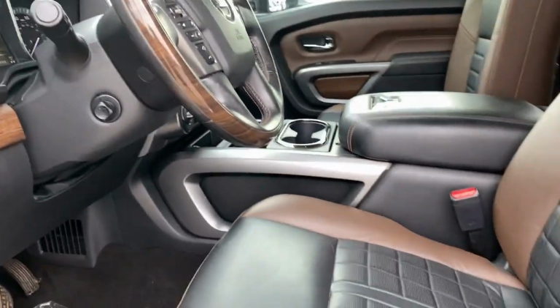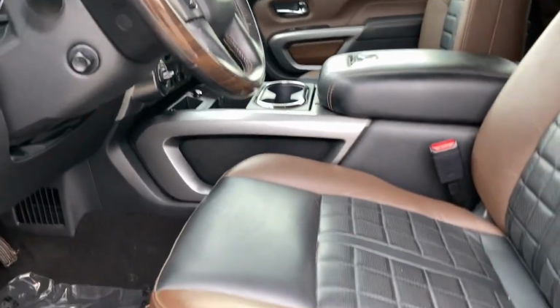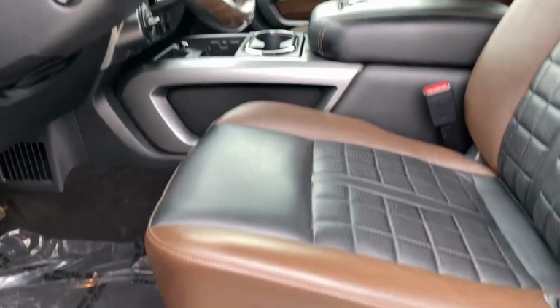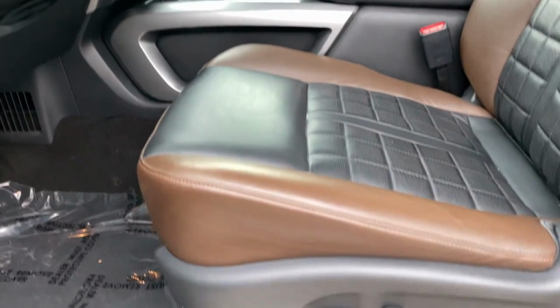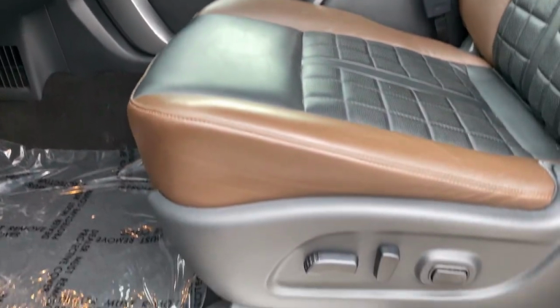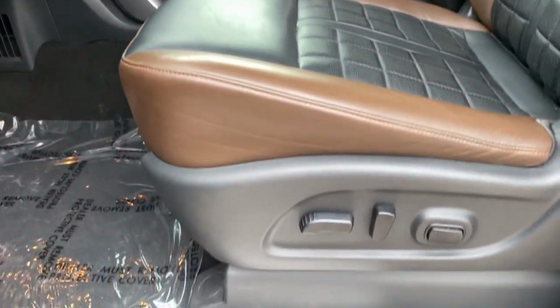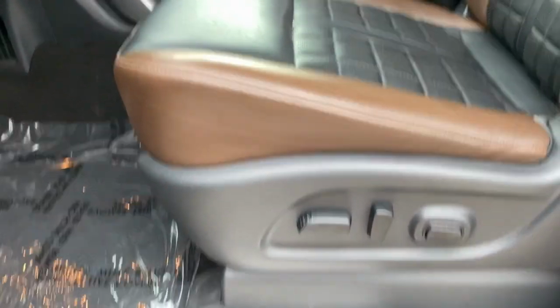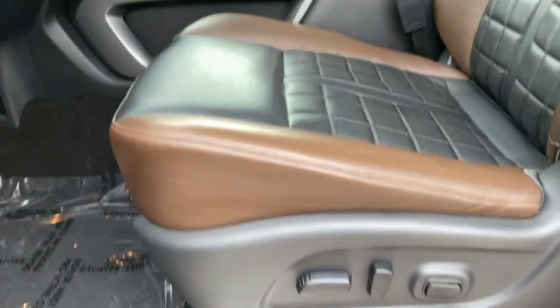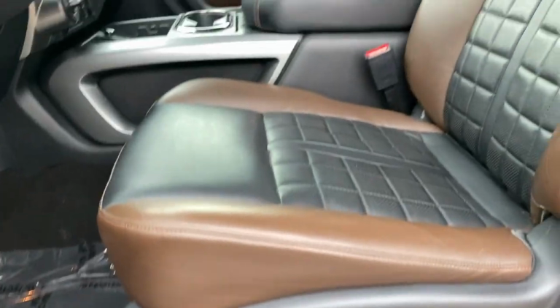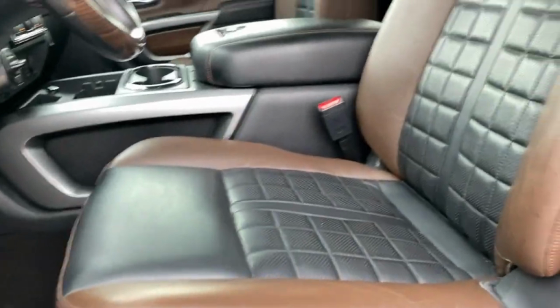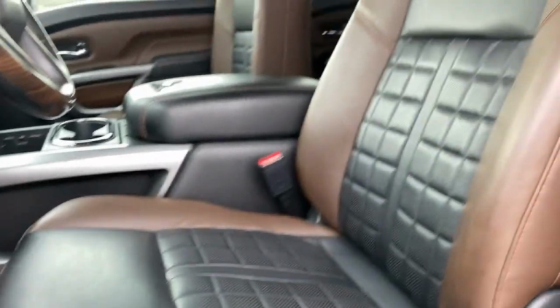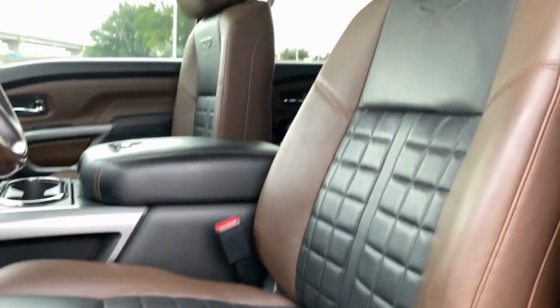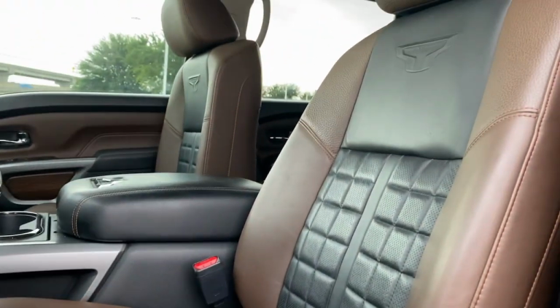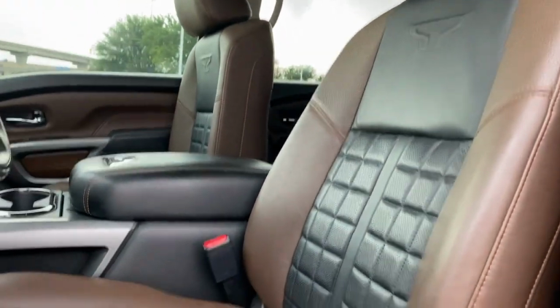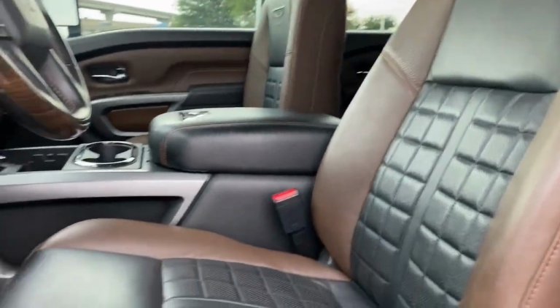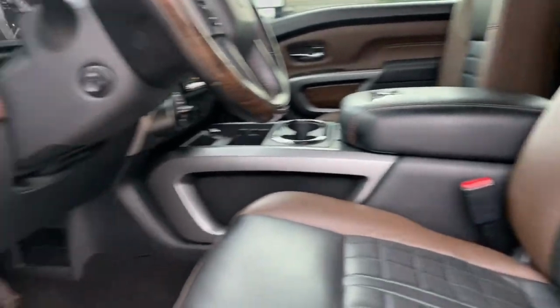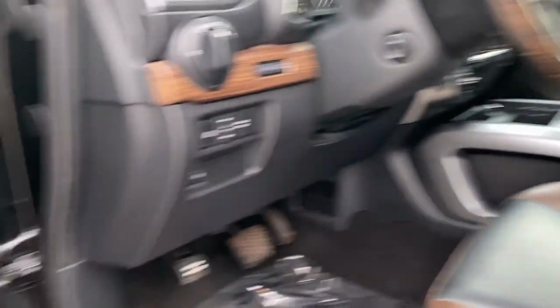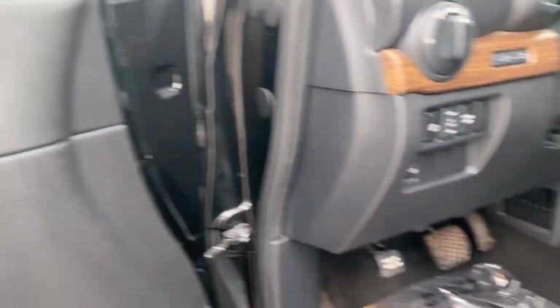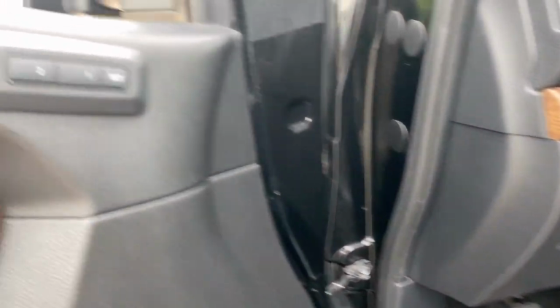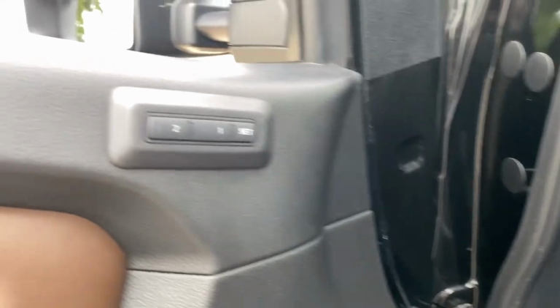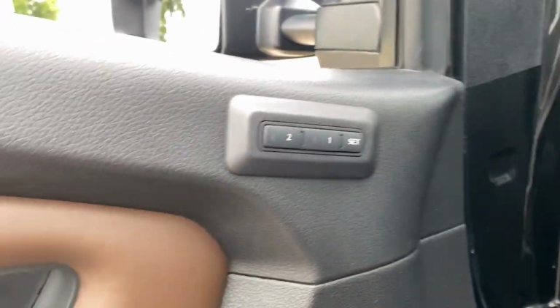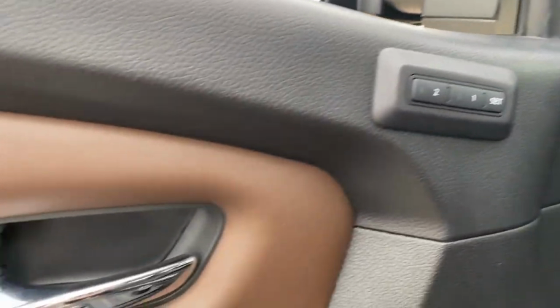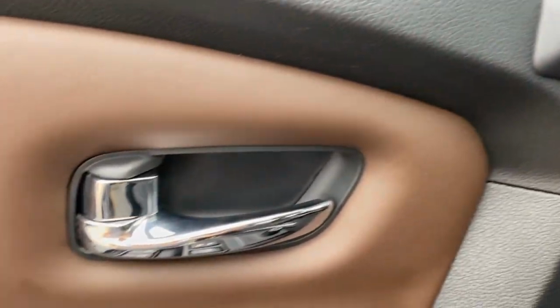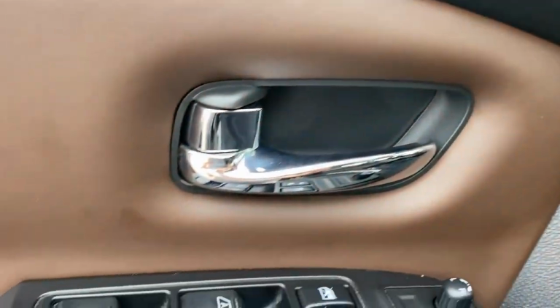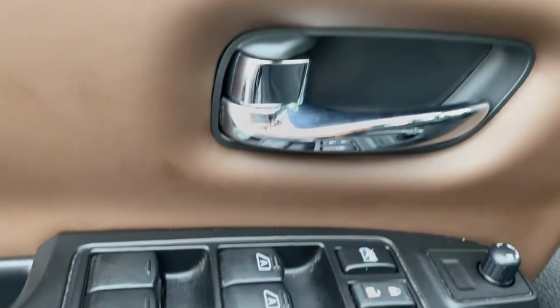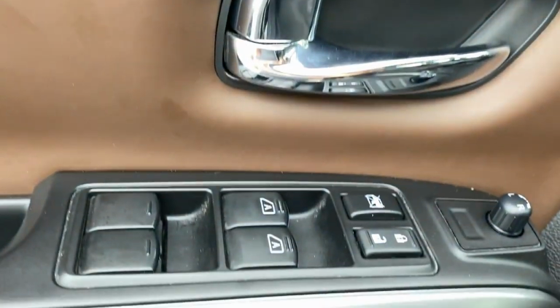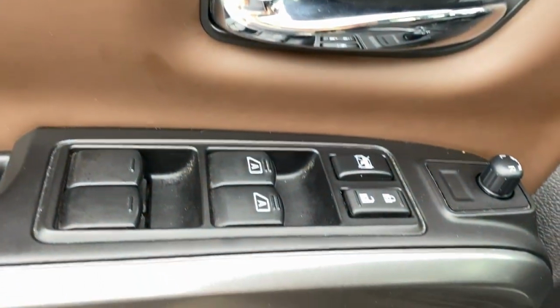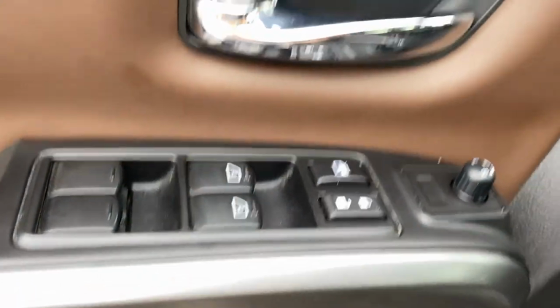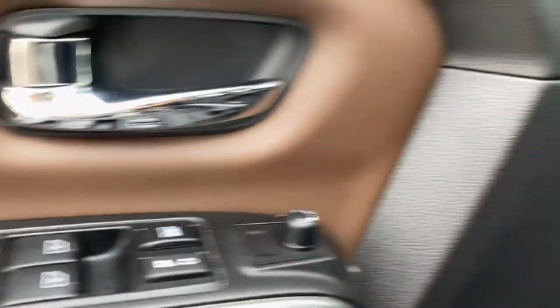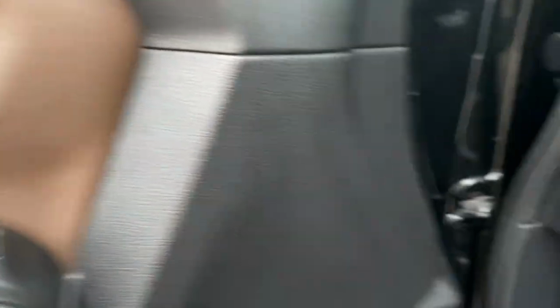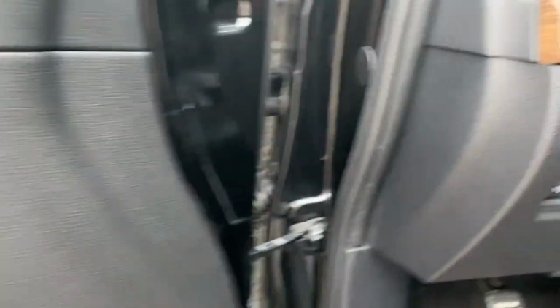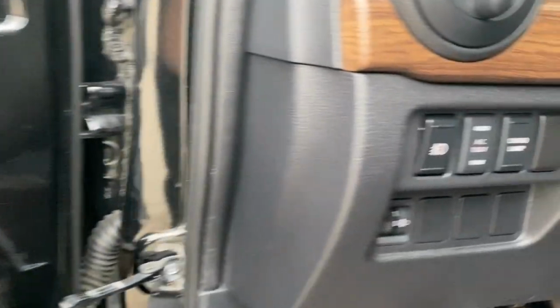Rugged capability meets refined comfort in this well-appointed Titan. See for yourself when you take it out for a test drive. Our professional staff looks forward to giving you excellent service.